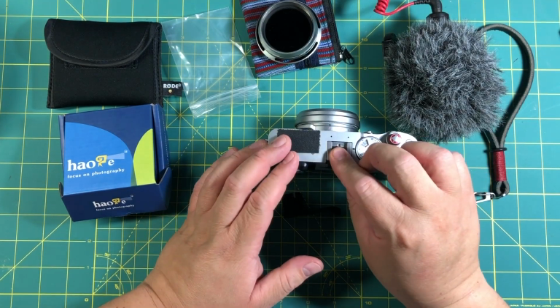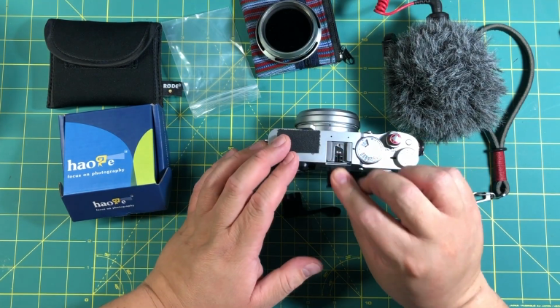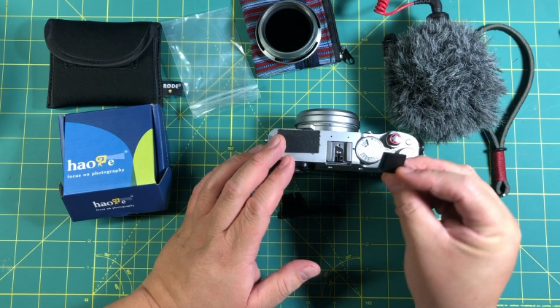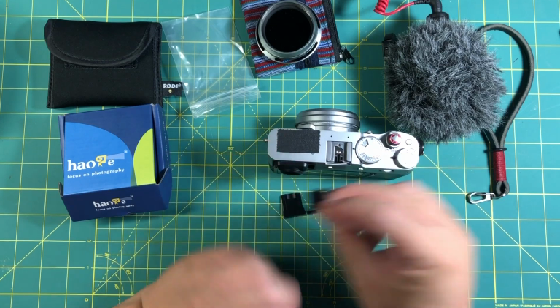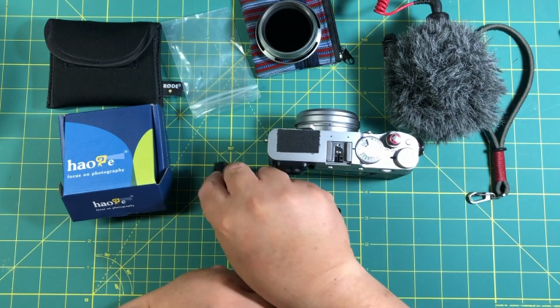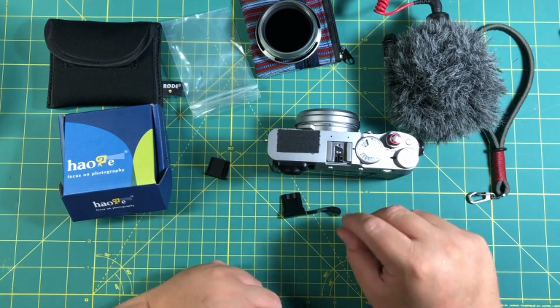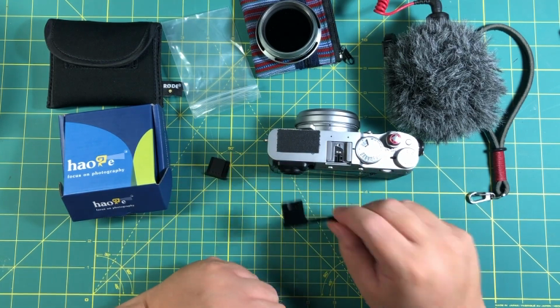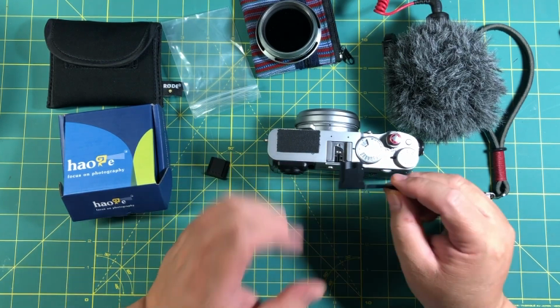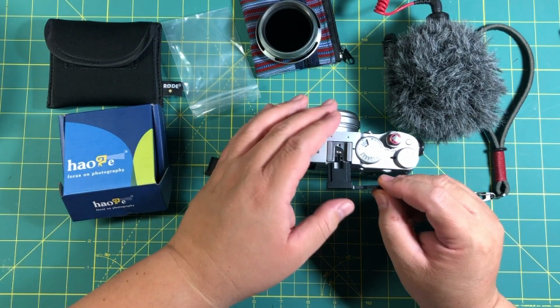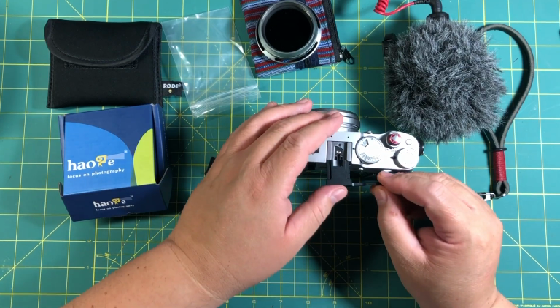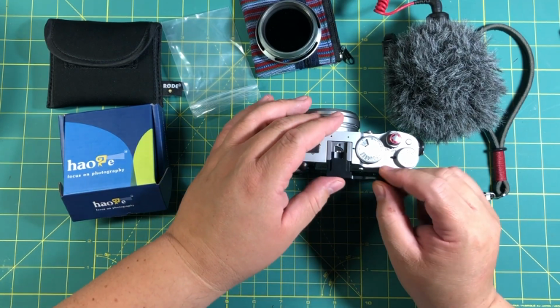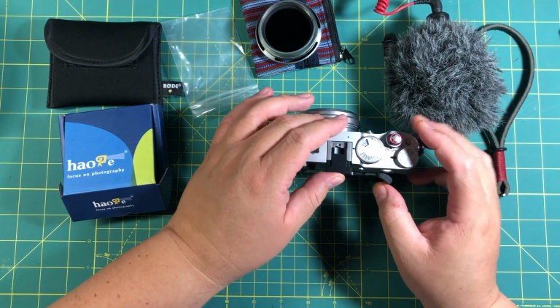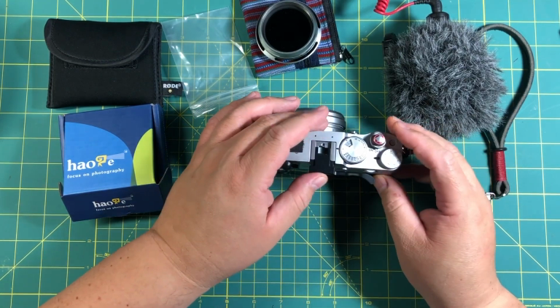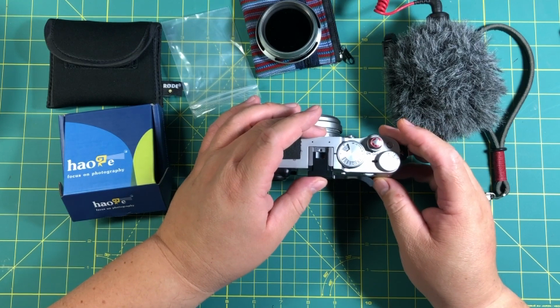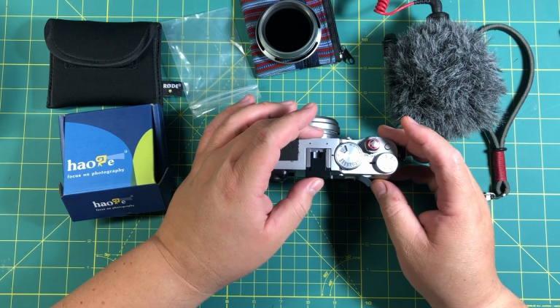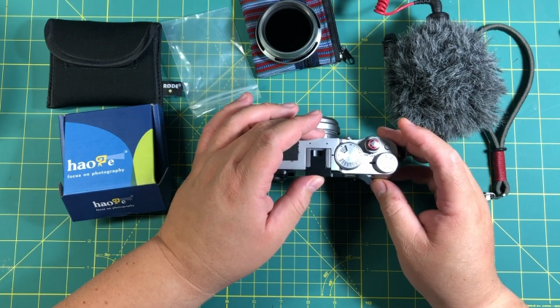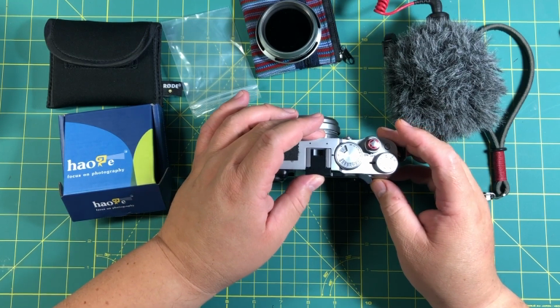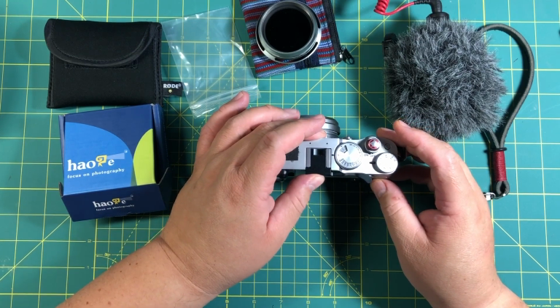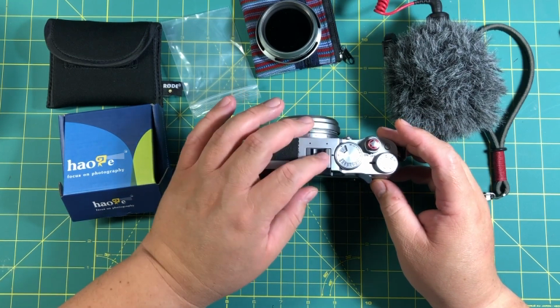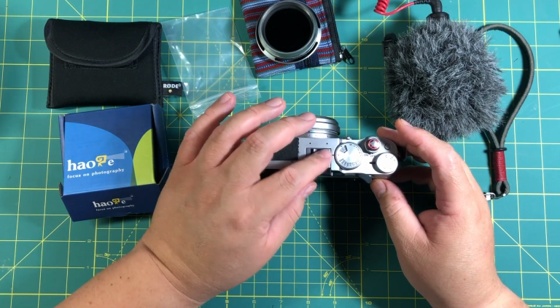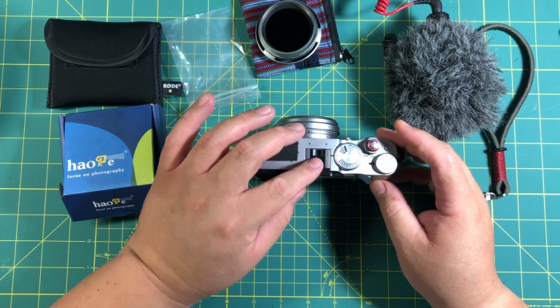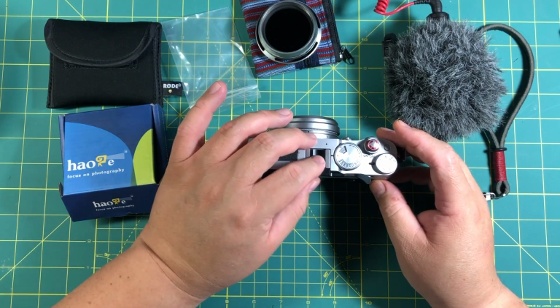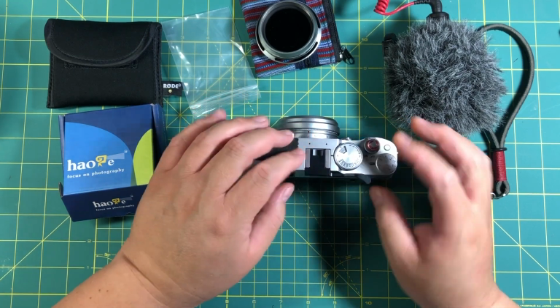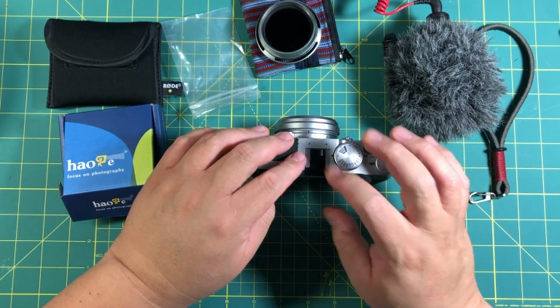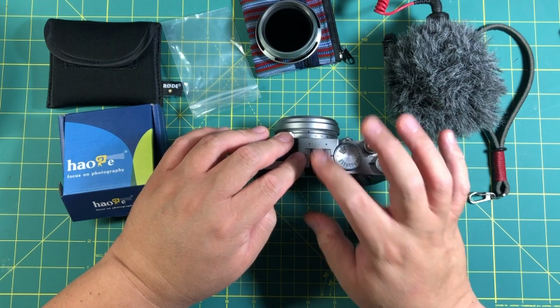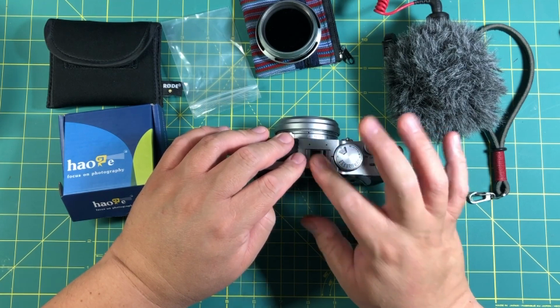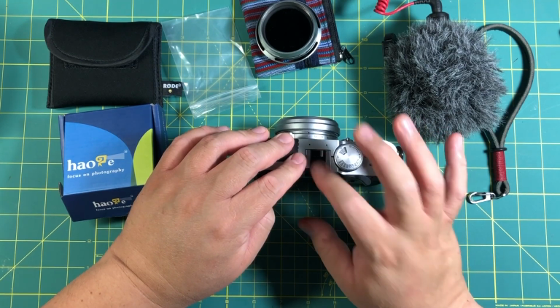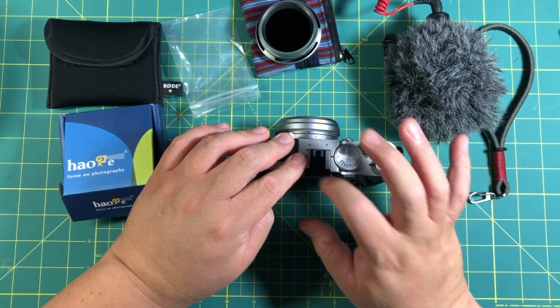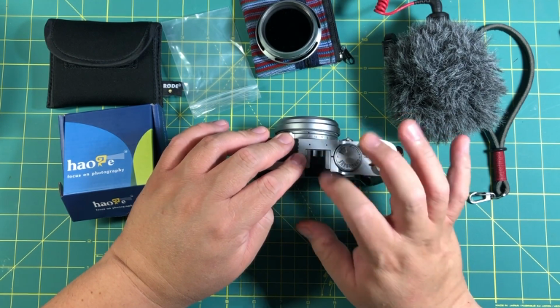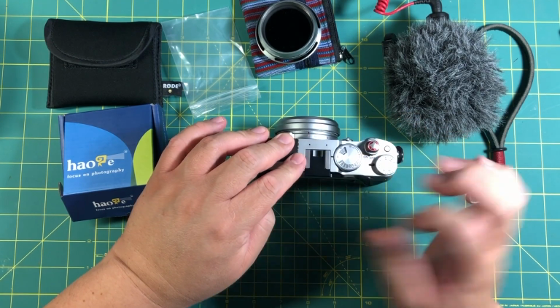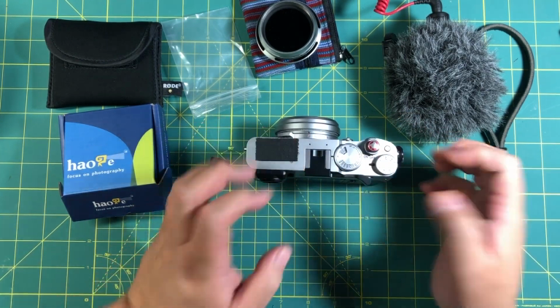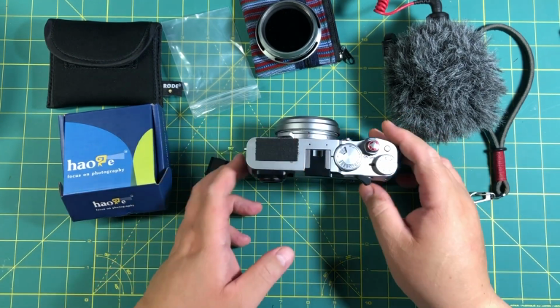Take the cover for the hot shoe, and then slide this one in. And it's pretty snug — doesn't look like it's going to come out very easily.